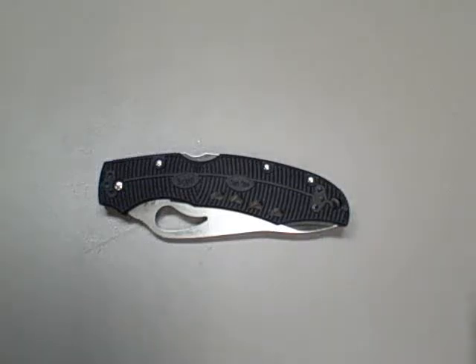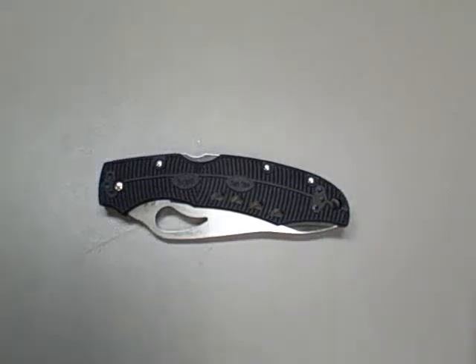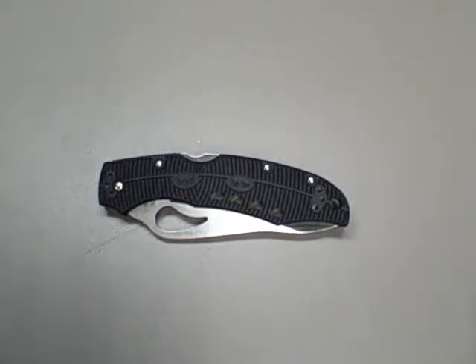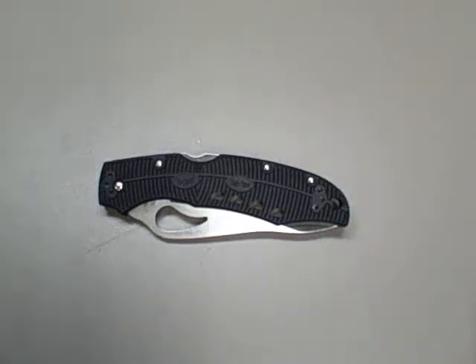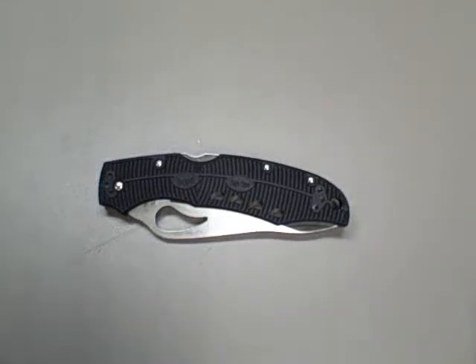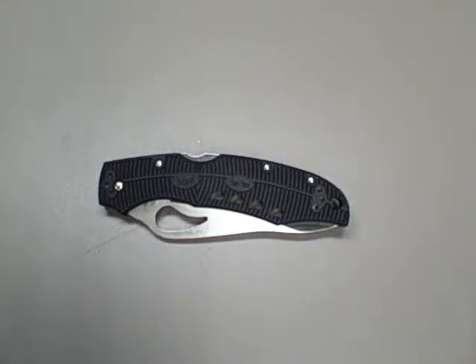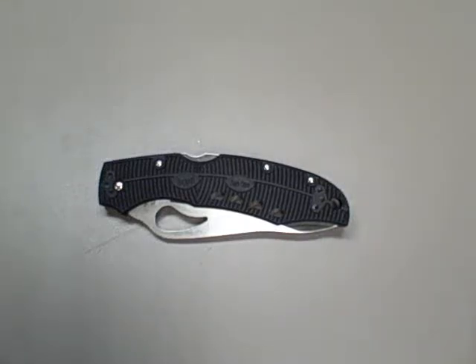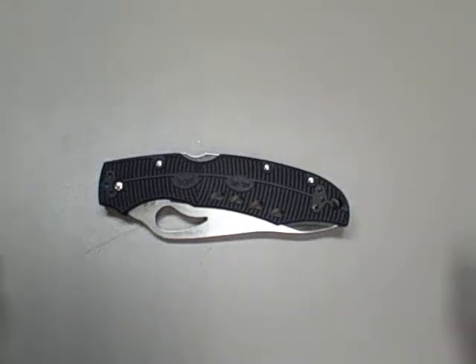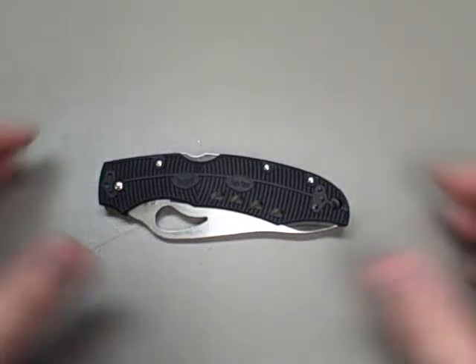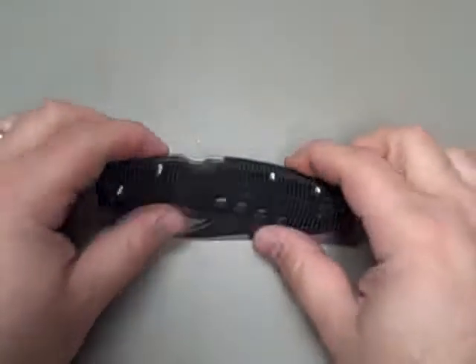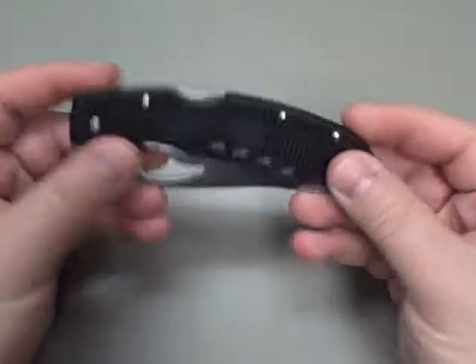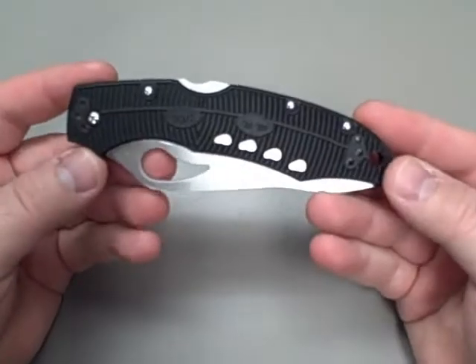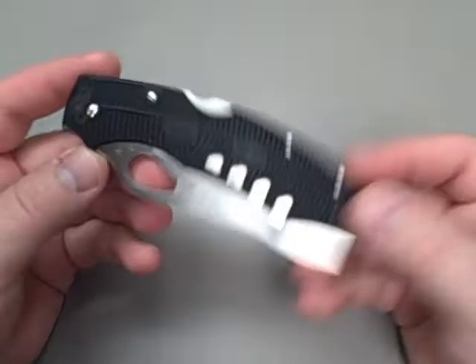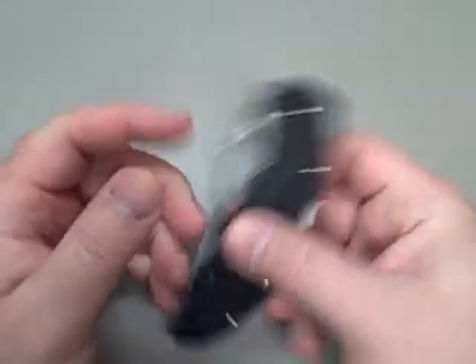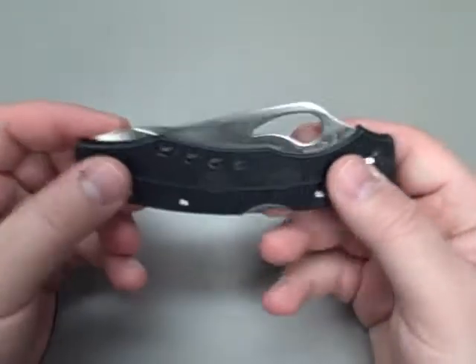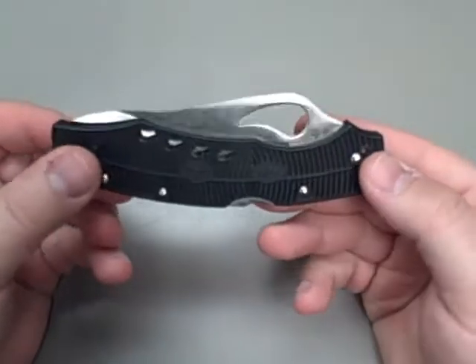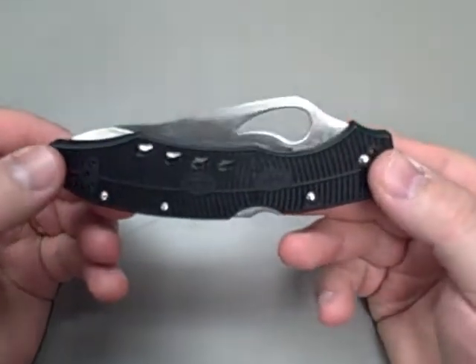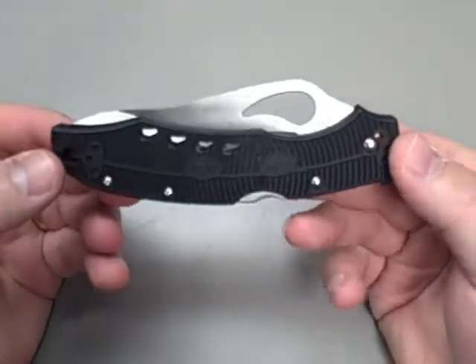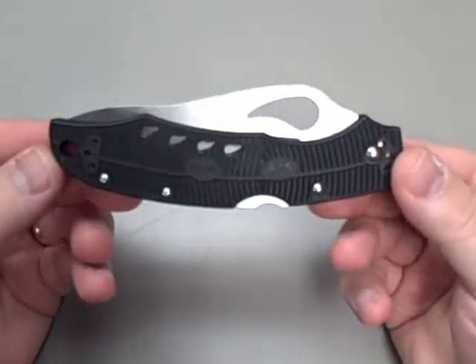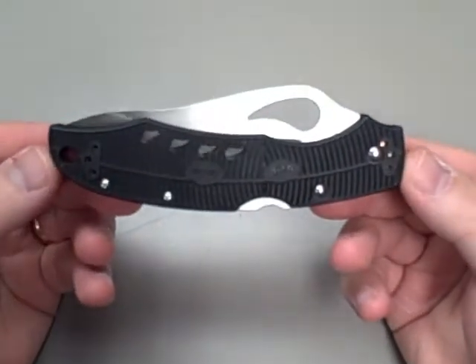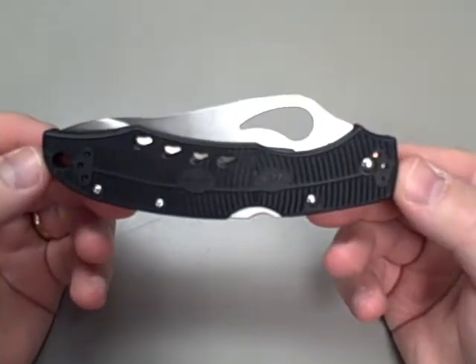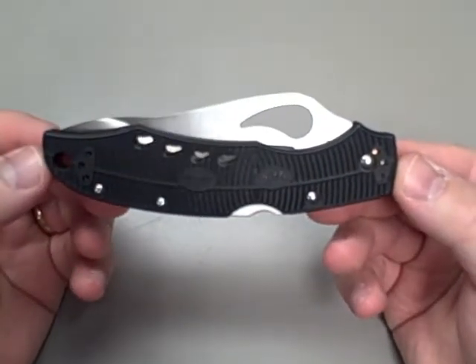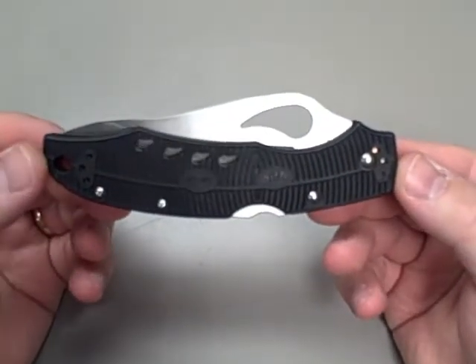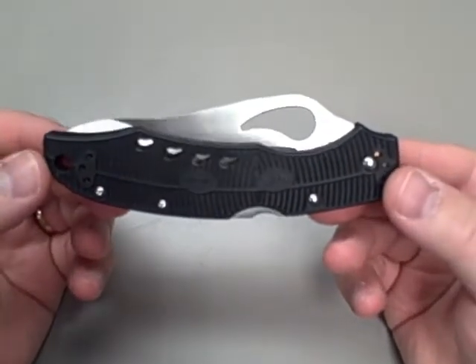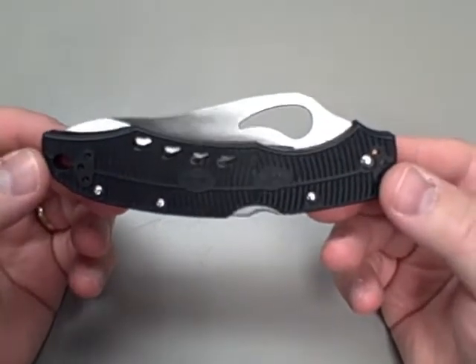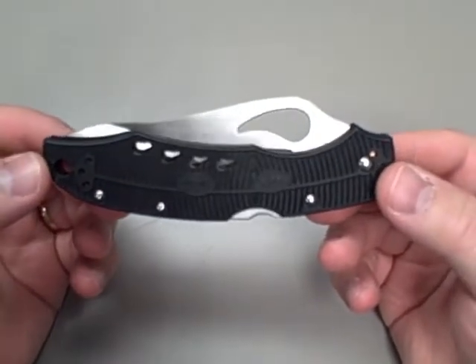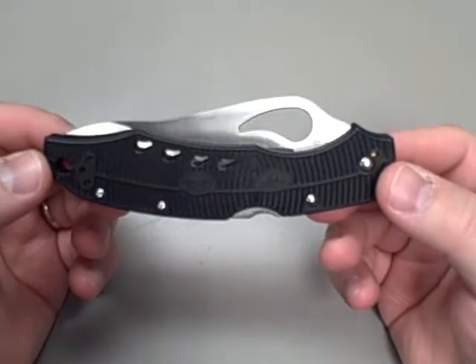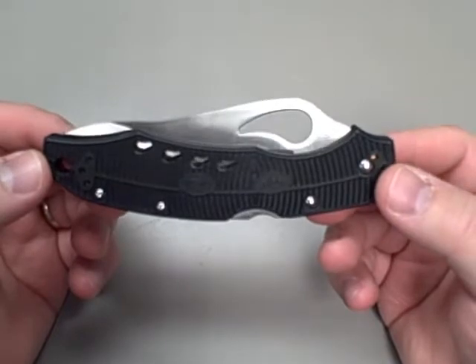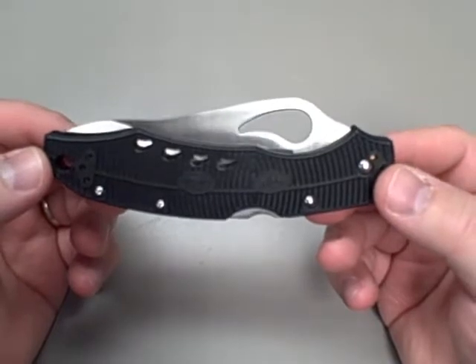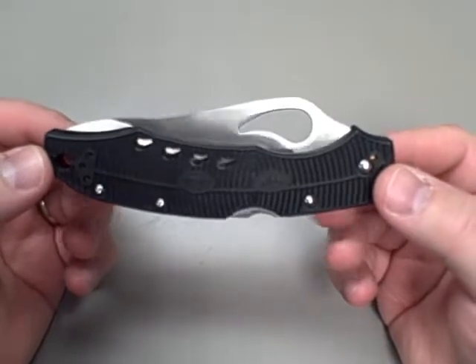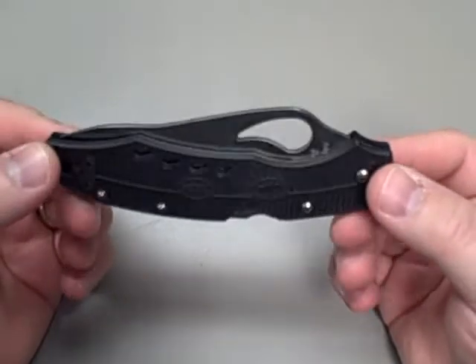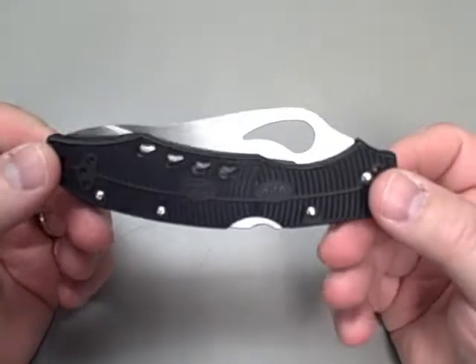Hey there guys, Shecky here with a knife review update. If you remember, I reviewed this knife a while back. This is the Bird Karakara Lightweight.